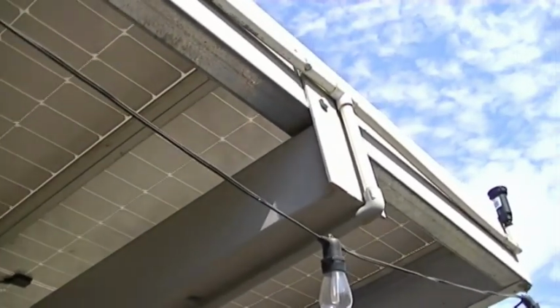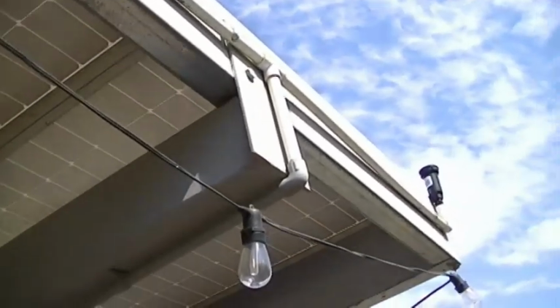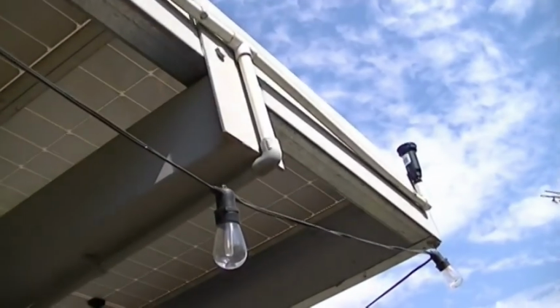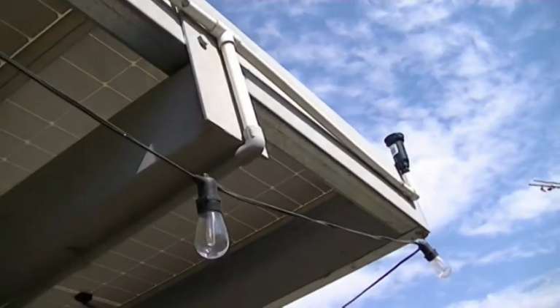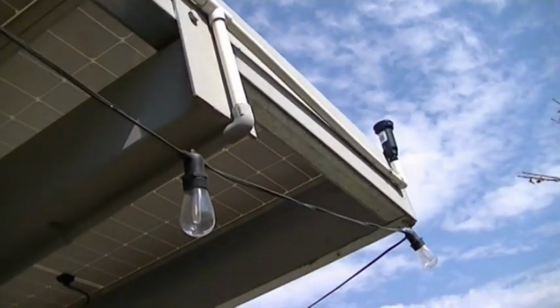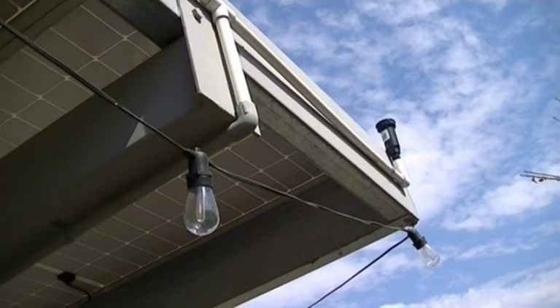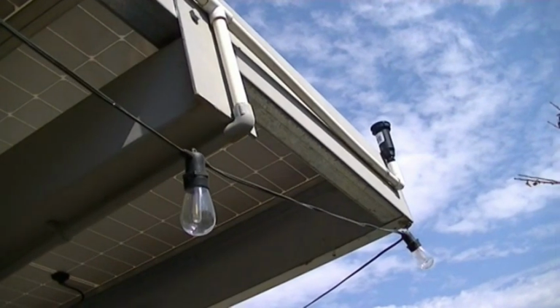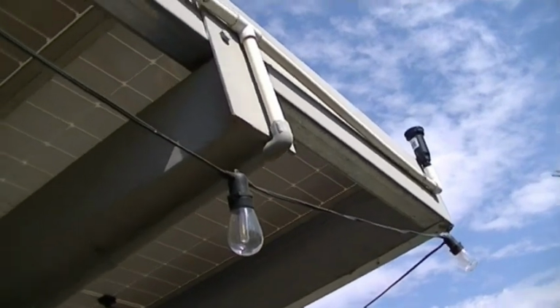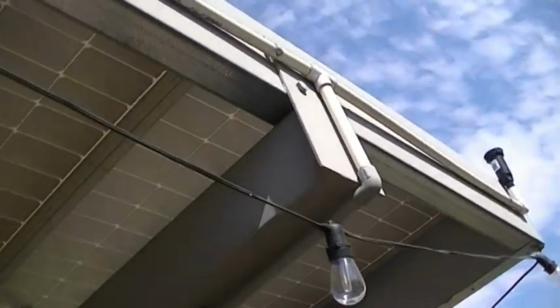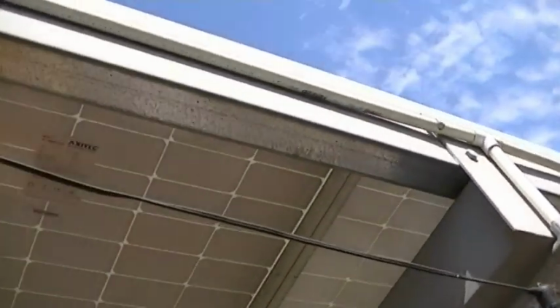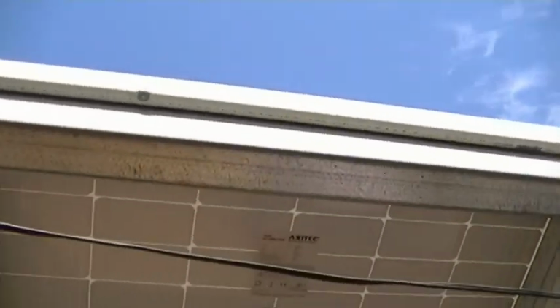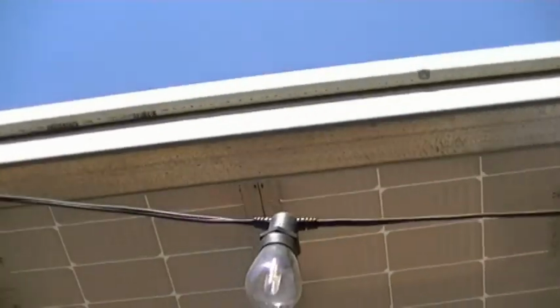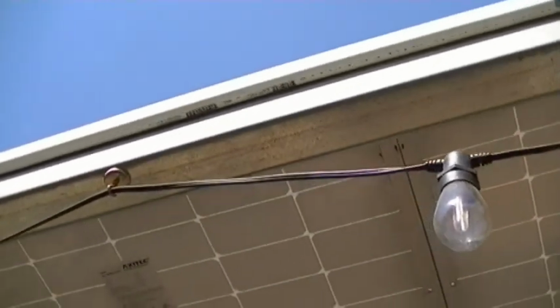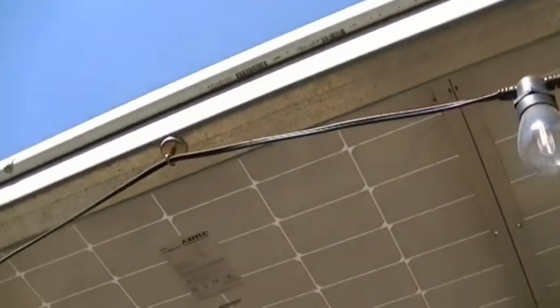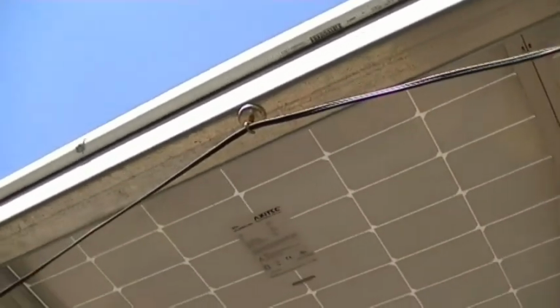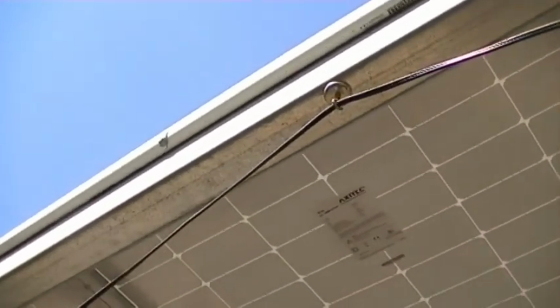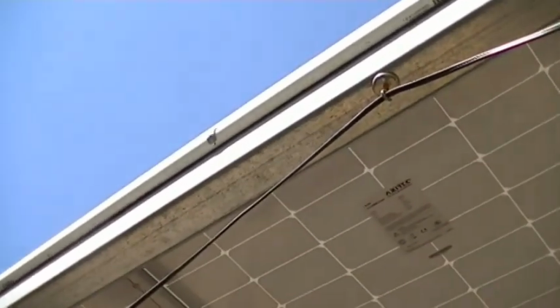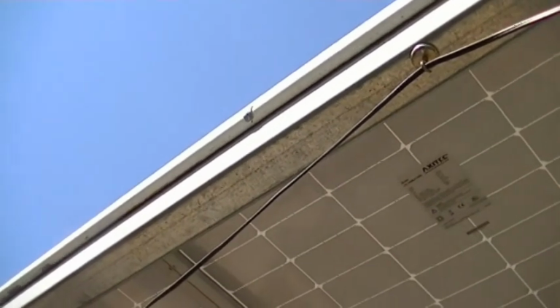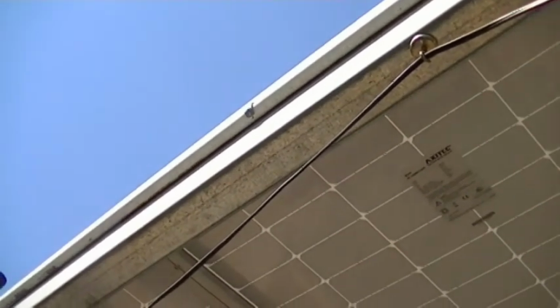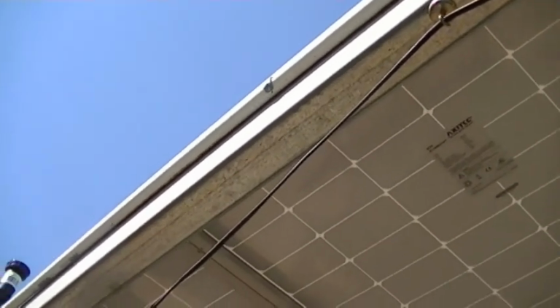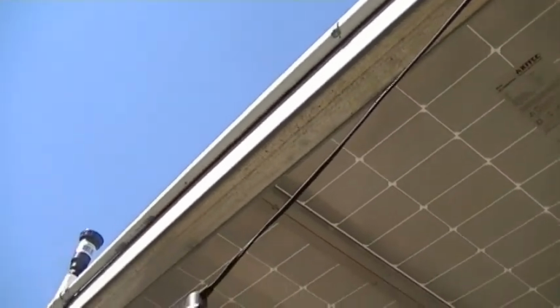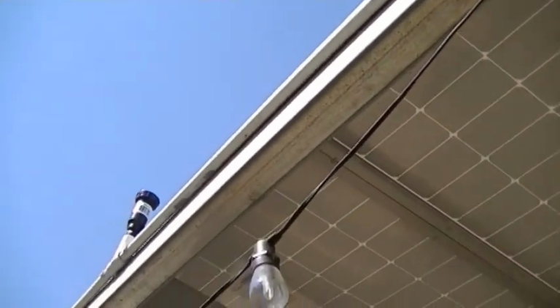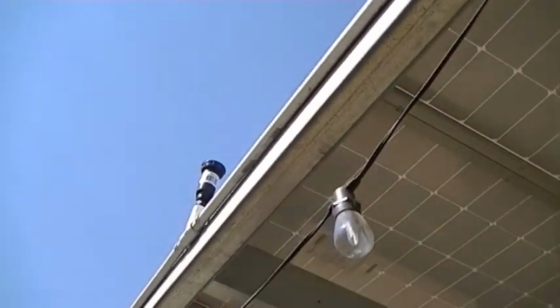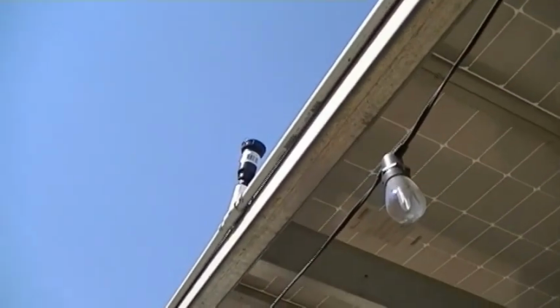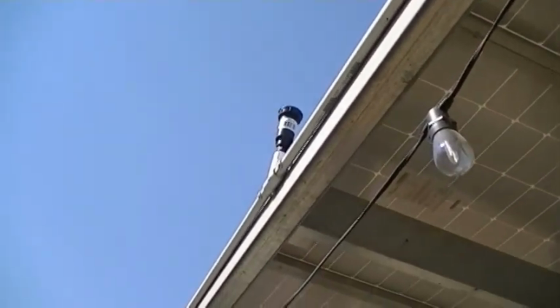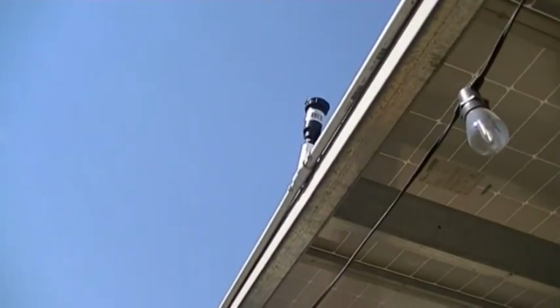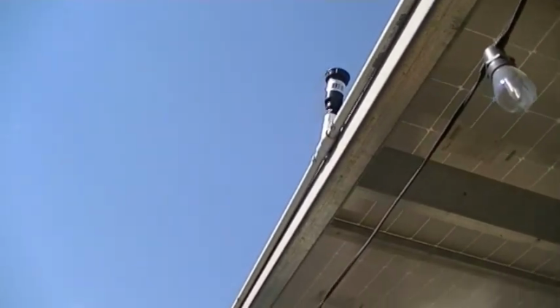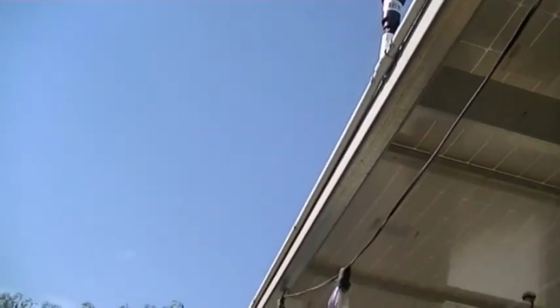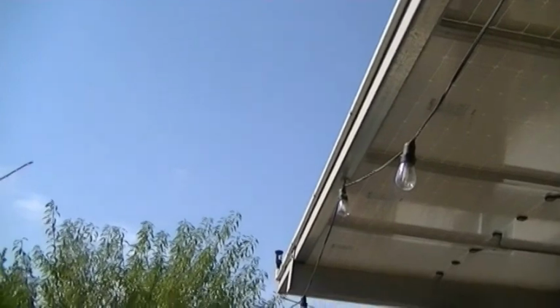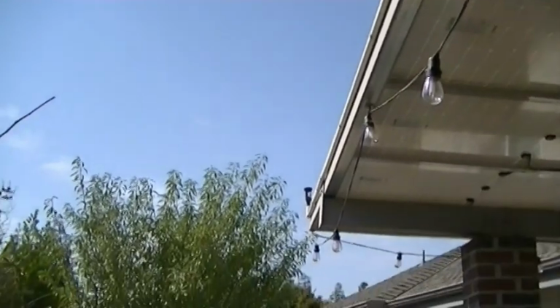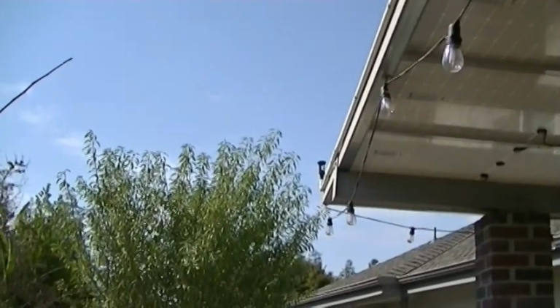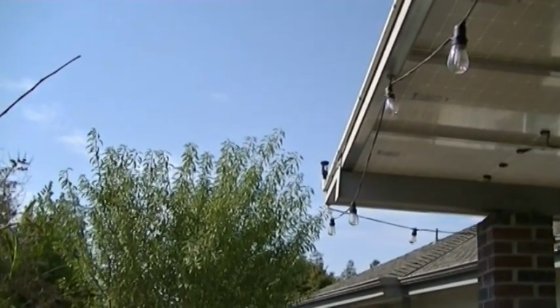It came up to there, got a T-fitting, and the first sprinkler head is over there. This is all held on with one-hole straps with tek screws — works really well. There's the second head in the middle, and one down on the end.